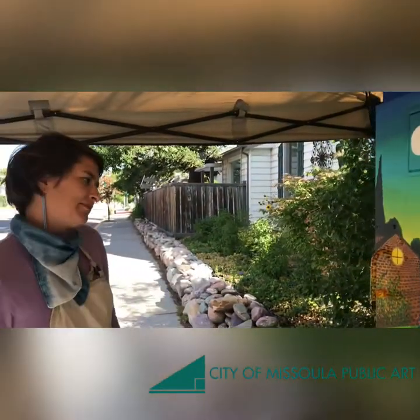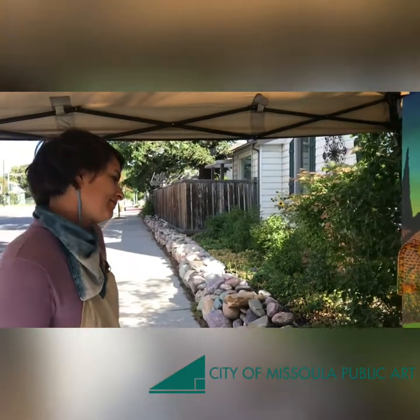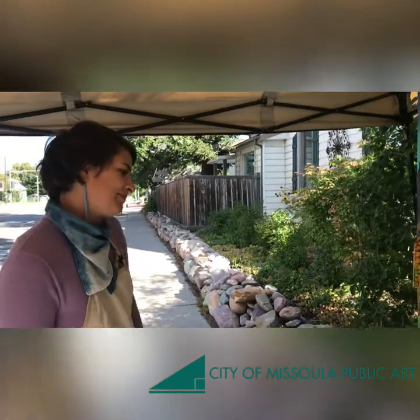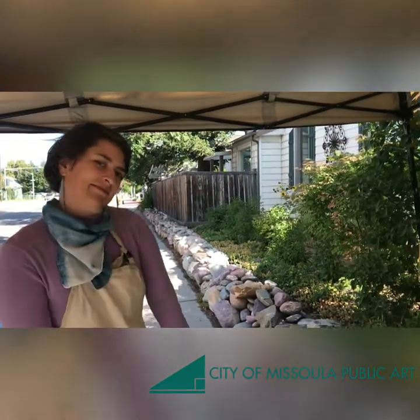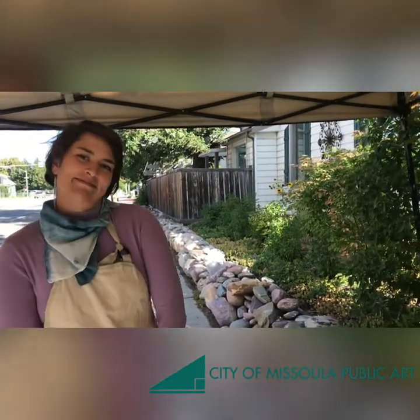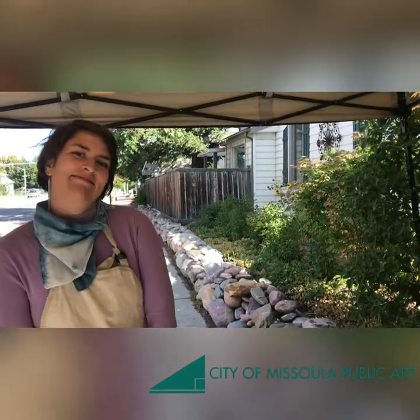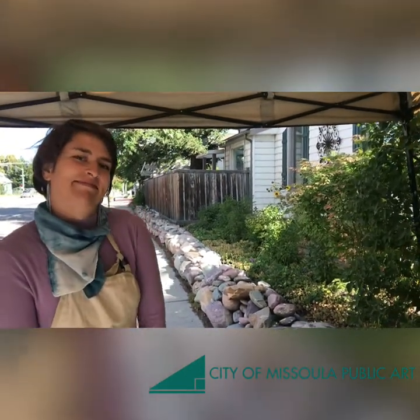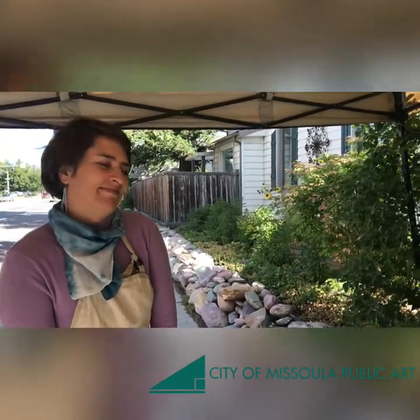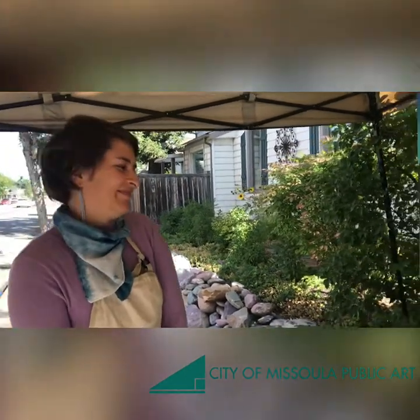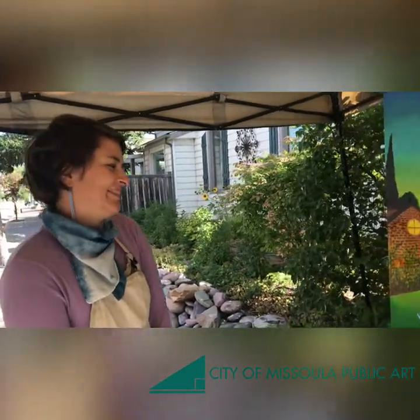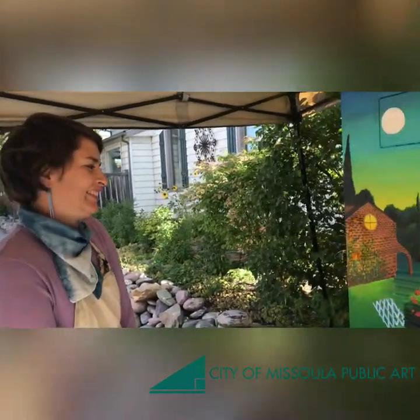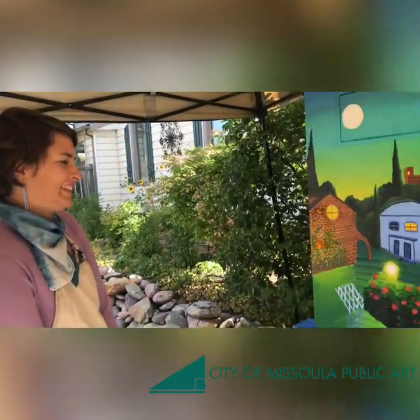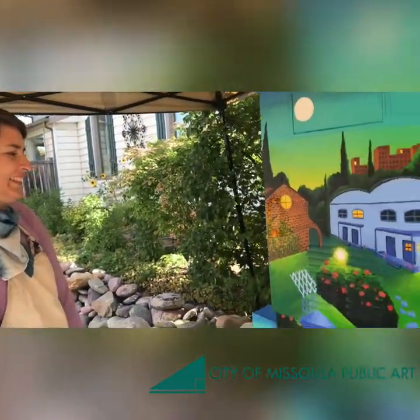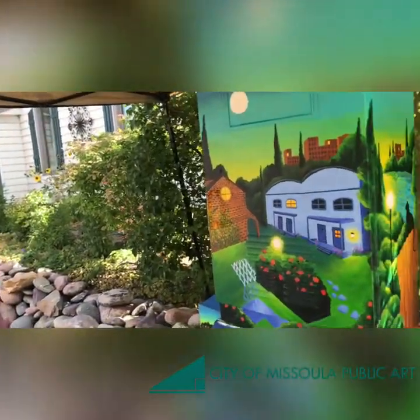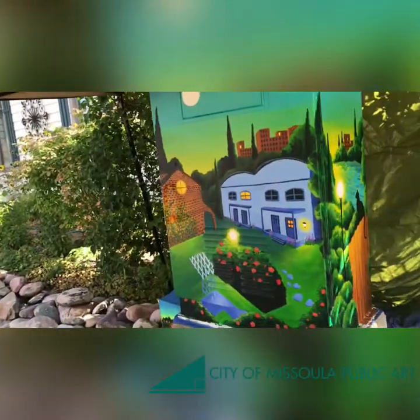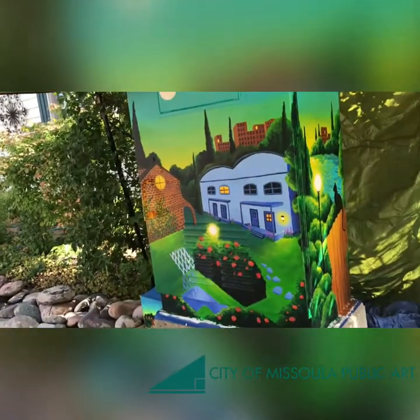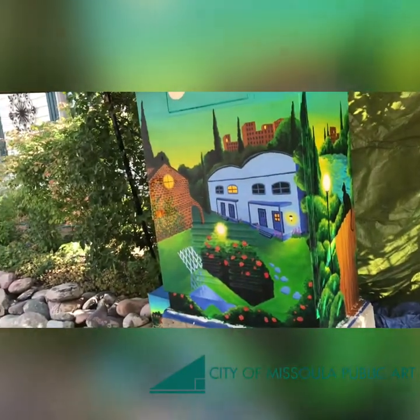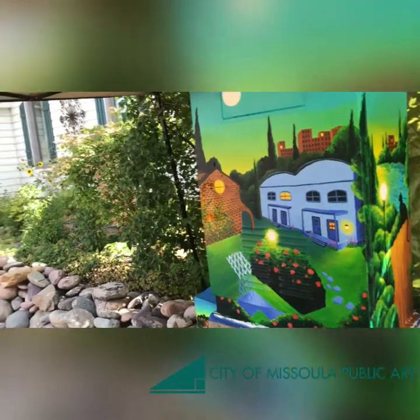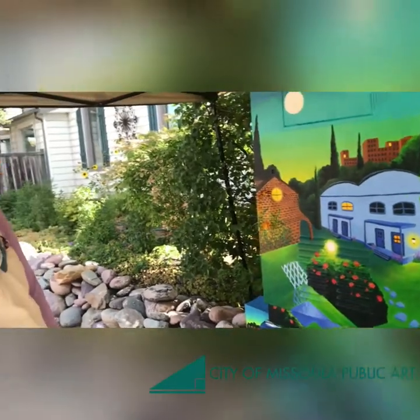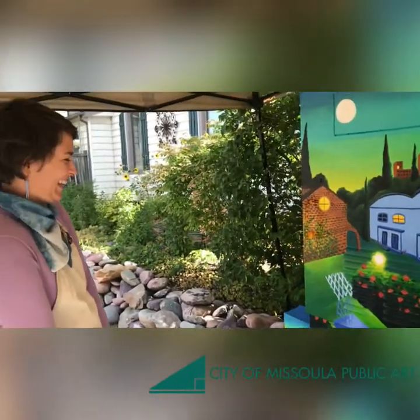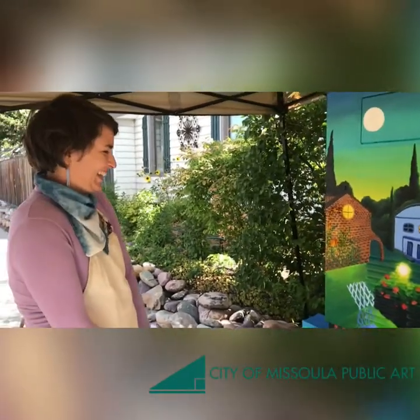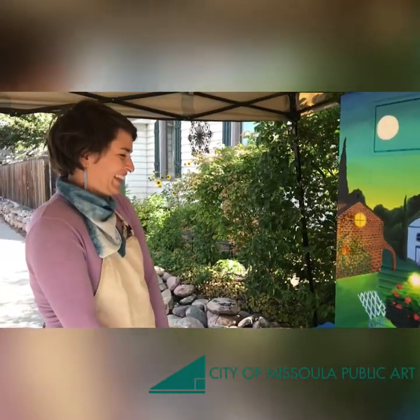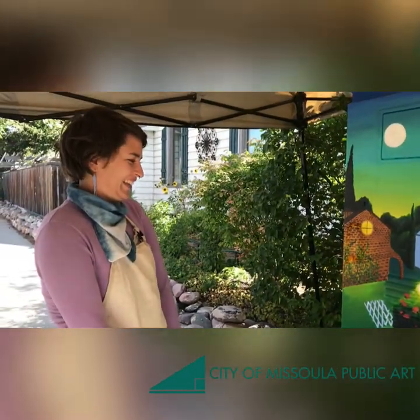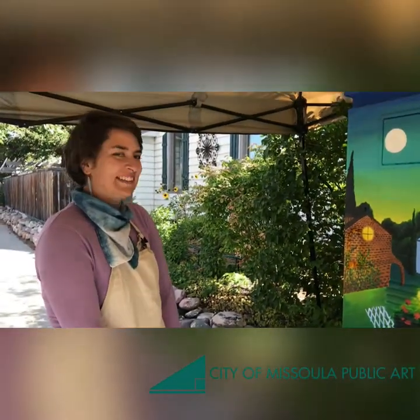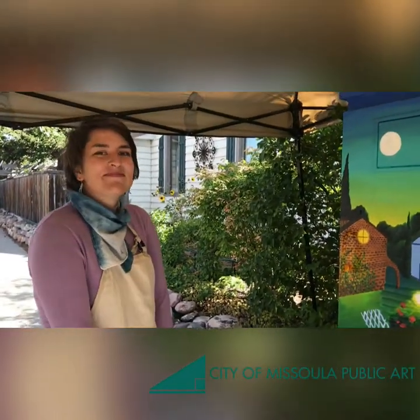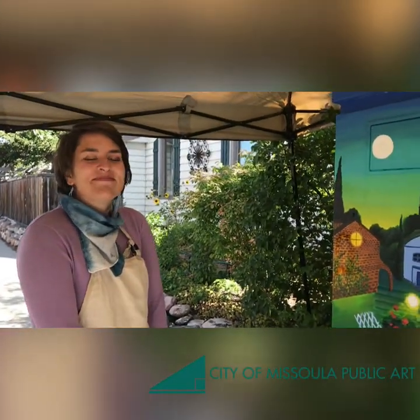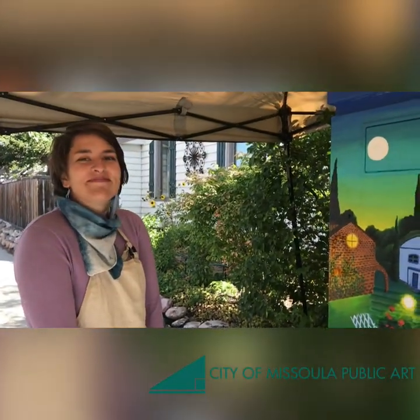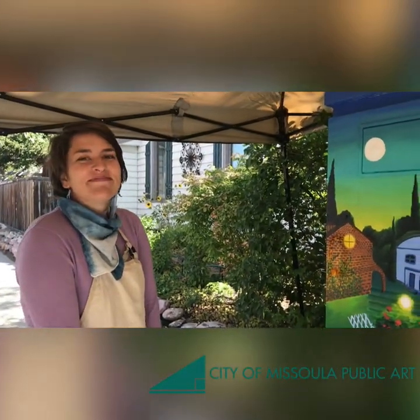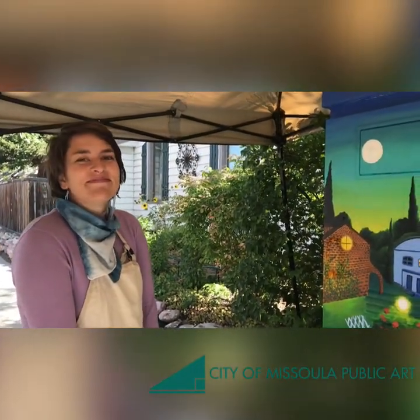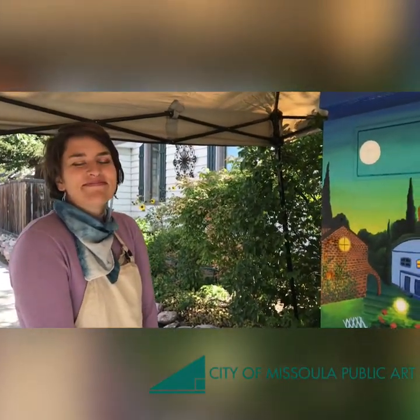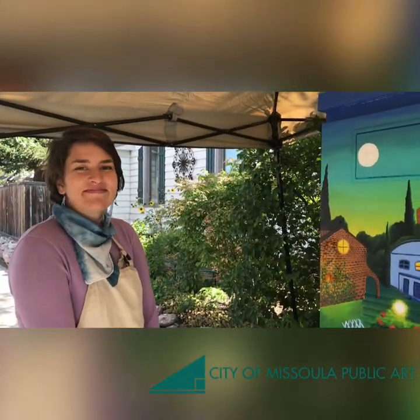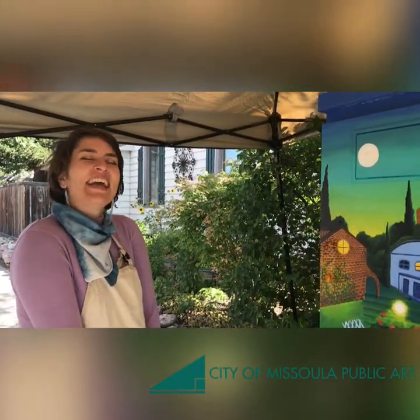I love that! The colors are really vibrant and beautiful. I love the little kitty too! Thank you! Thank you so much for your art and for talking to us today, Emma!